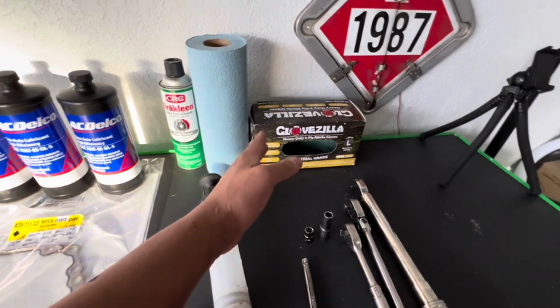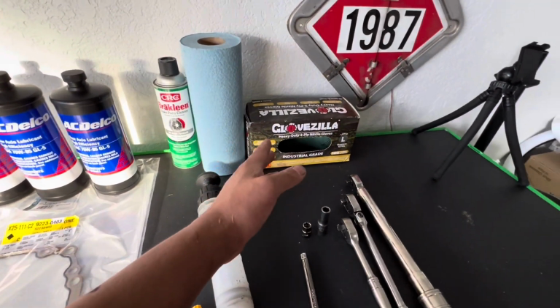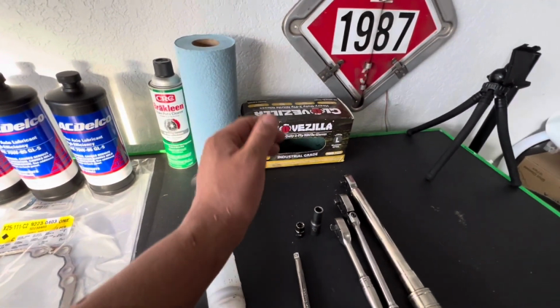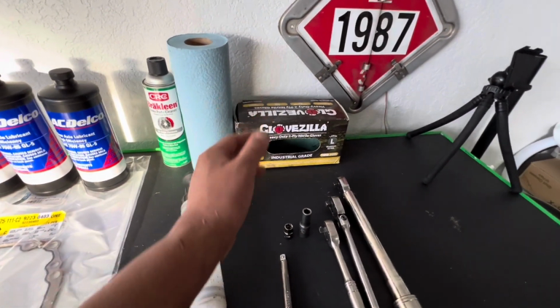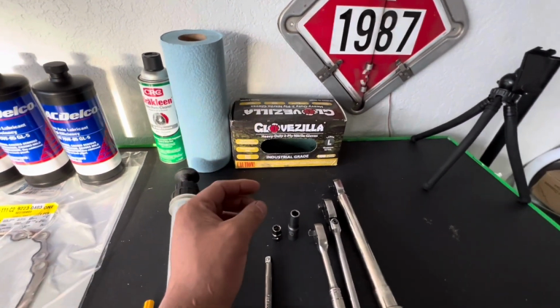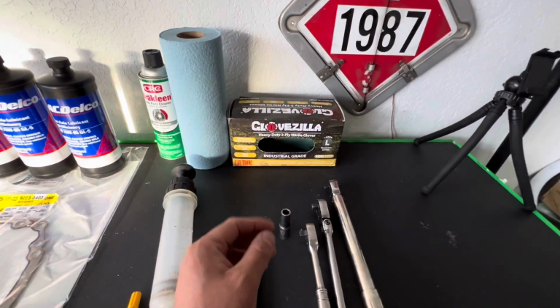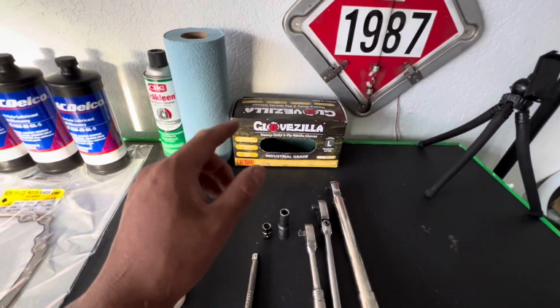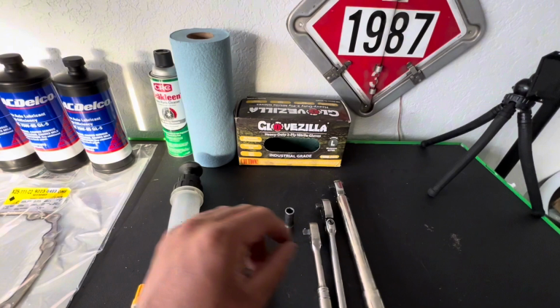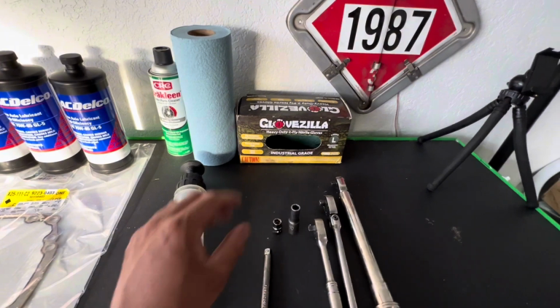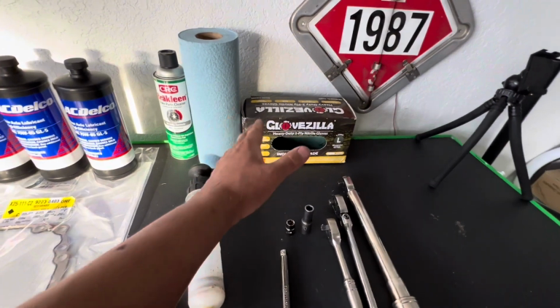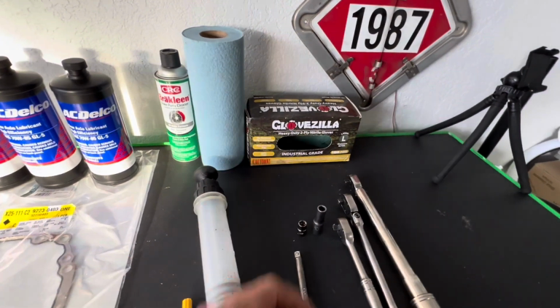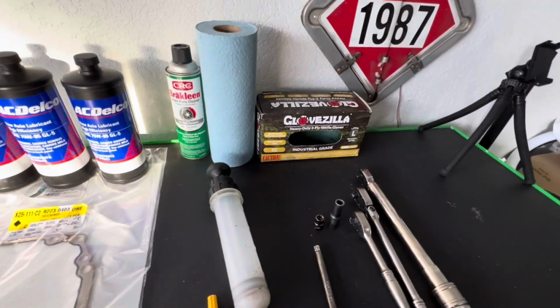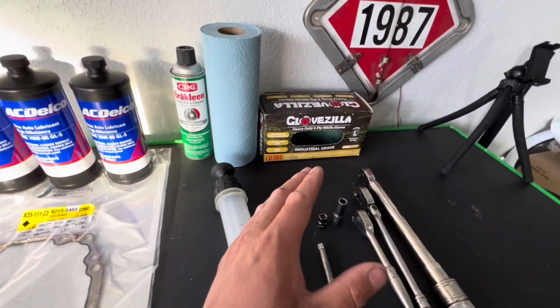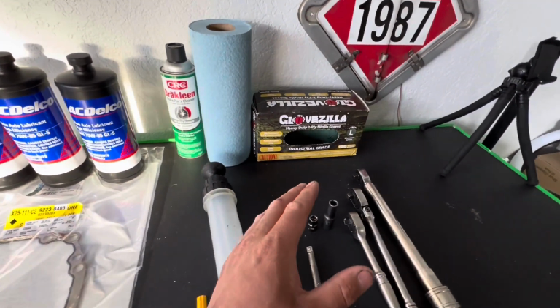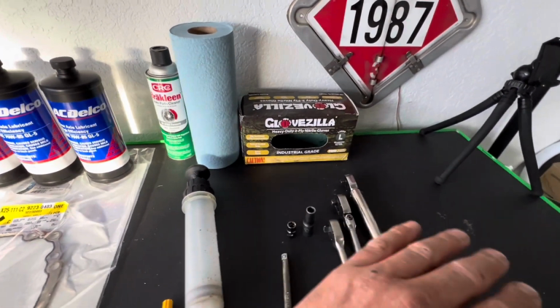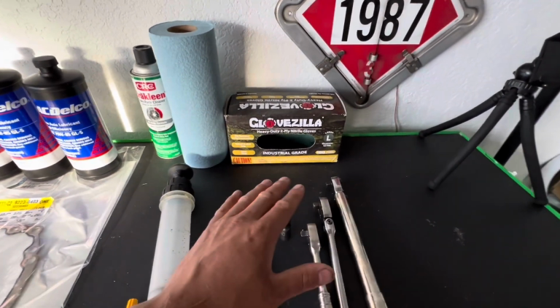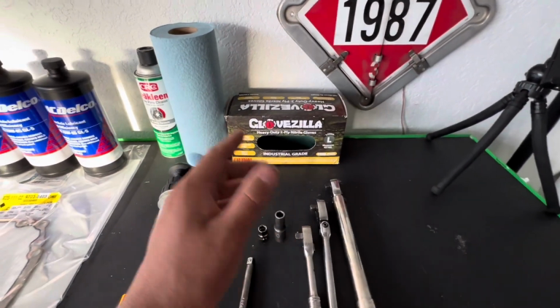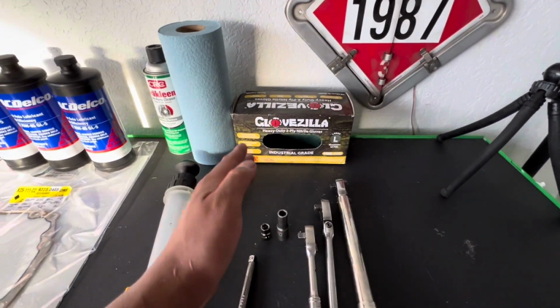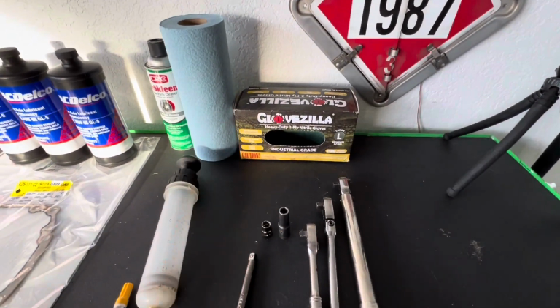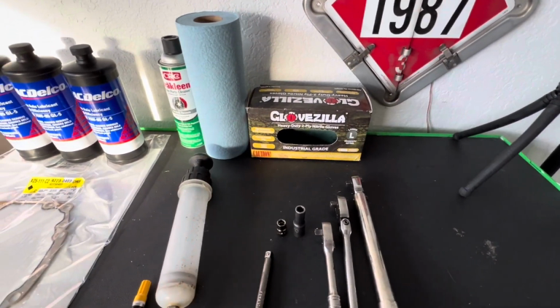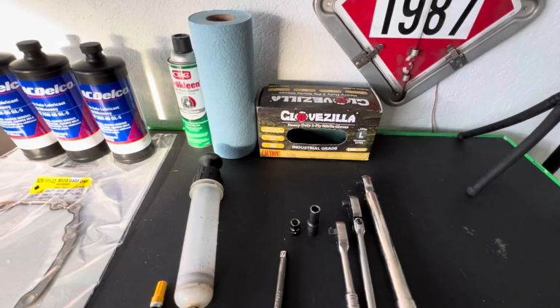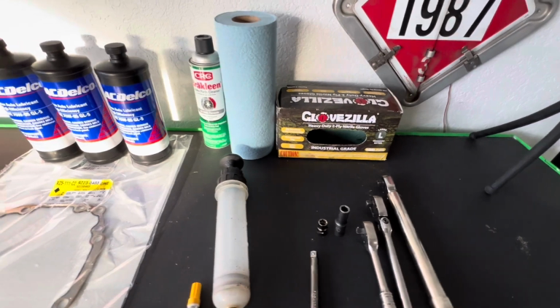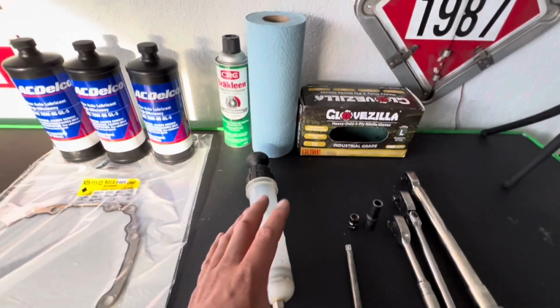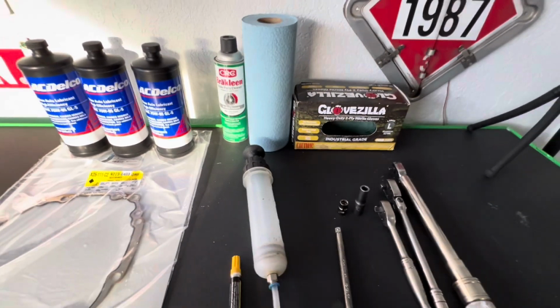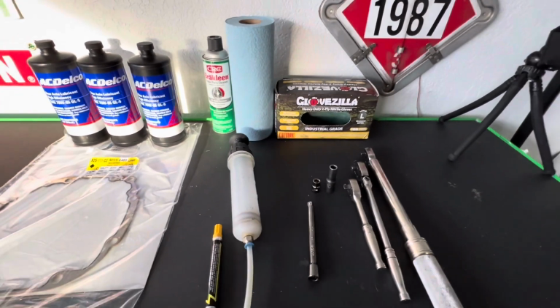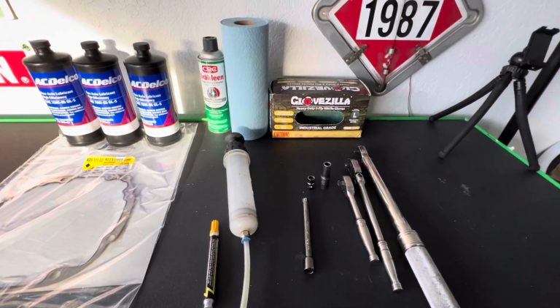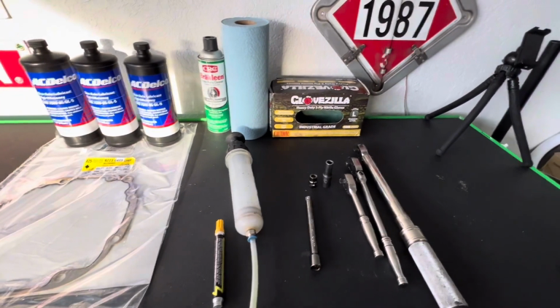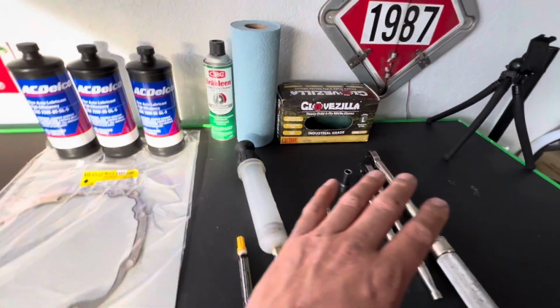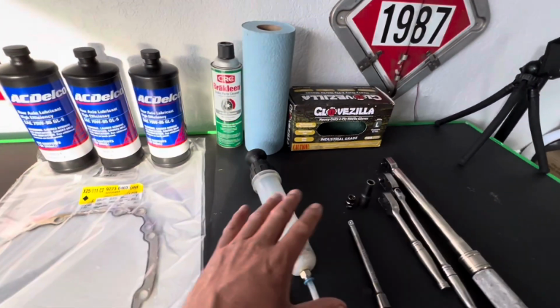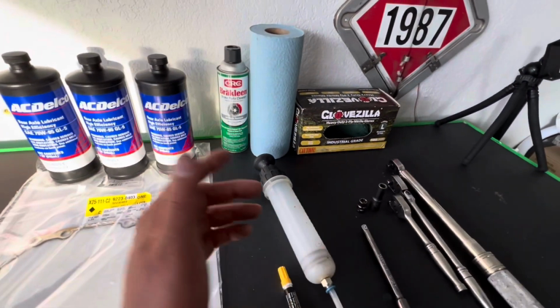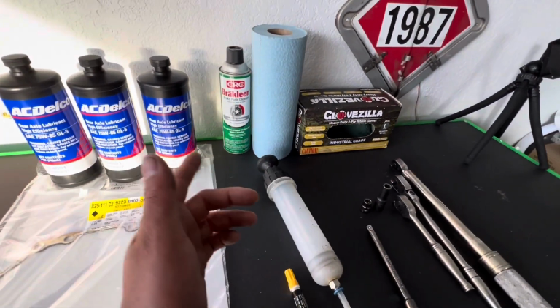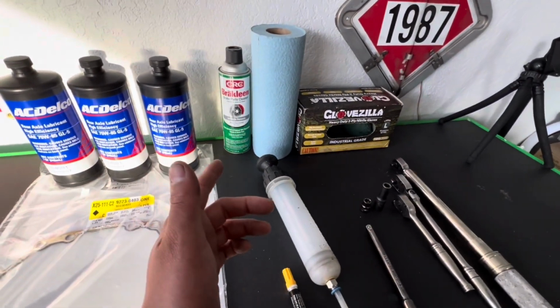If you need any gloves, contact Unisafe Gloves — I'll put their link in the description. I like to use the Glove Zillaz in particular. Fast shipping, great product, you won't be disappointed. And of course you're also going to need a drain pan. So let's get started.